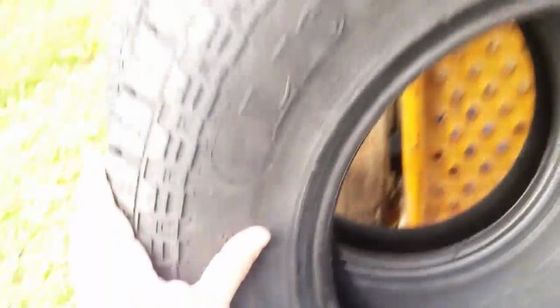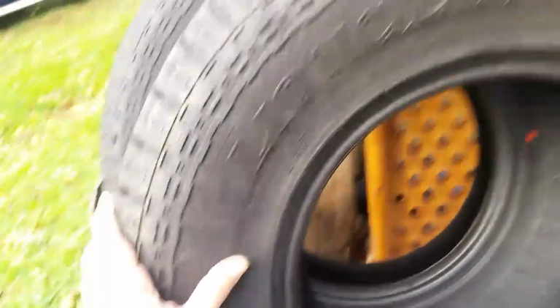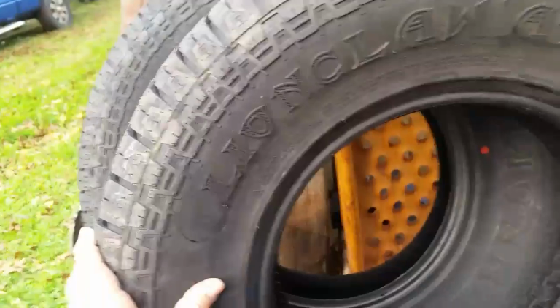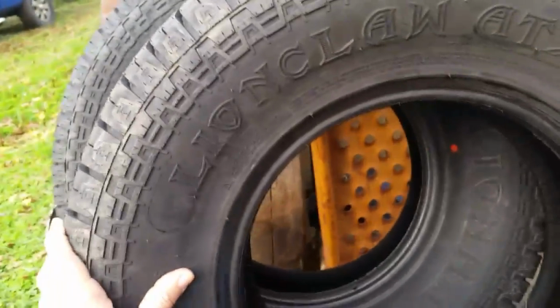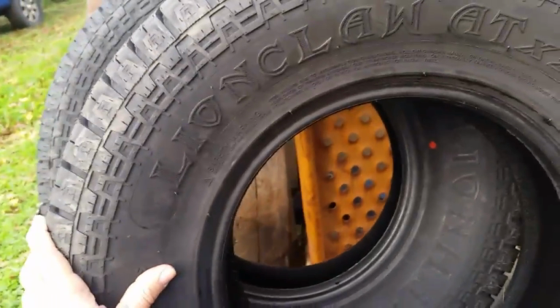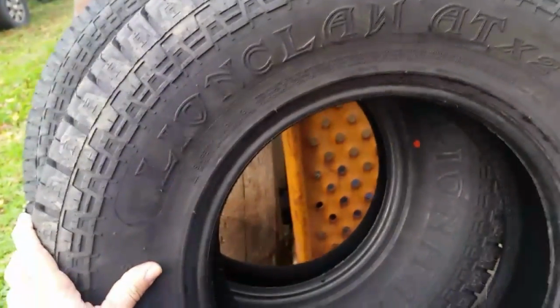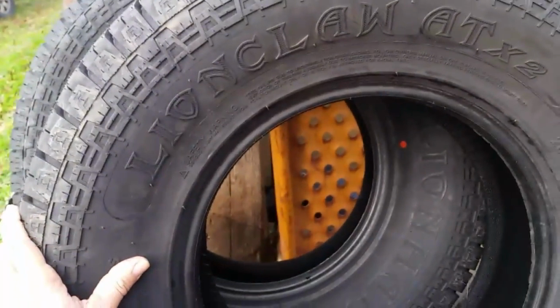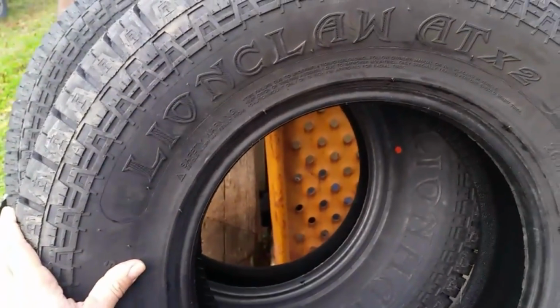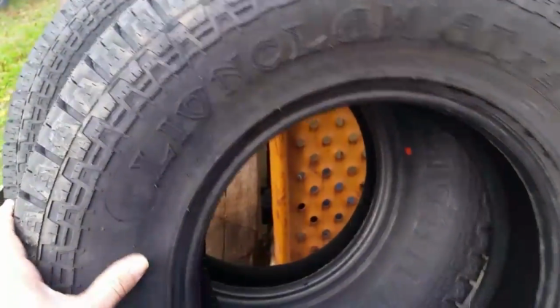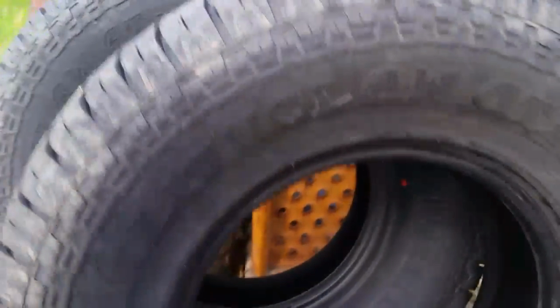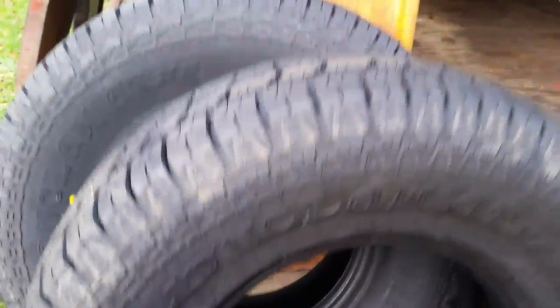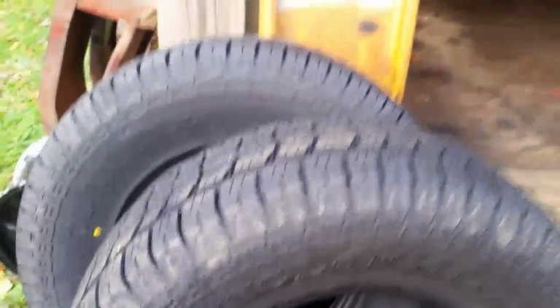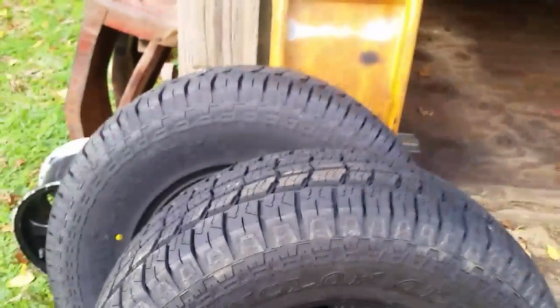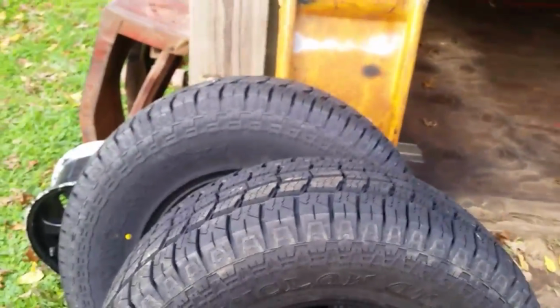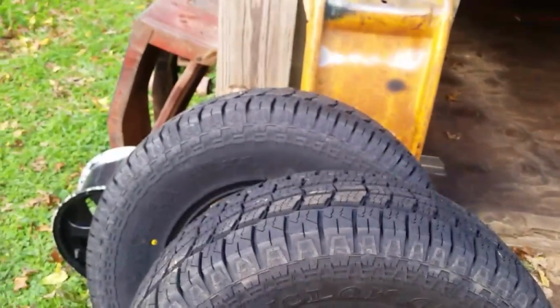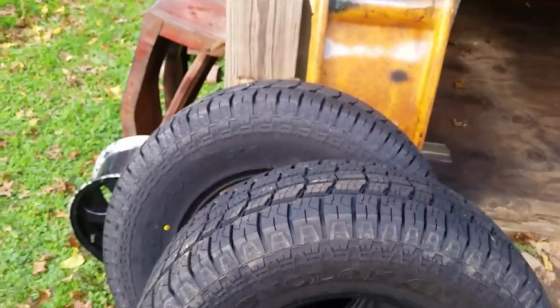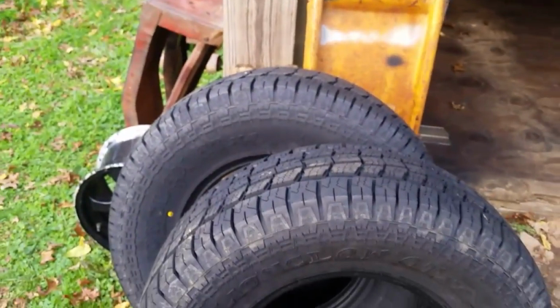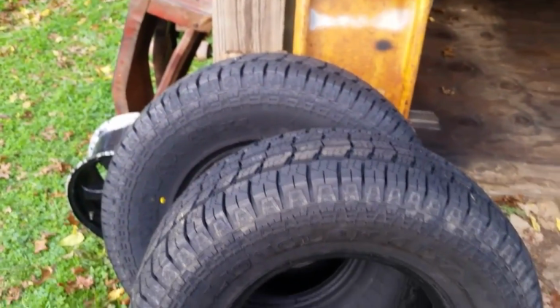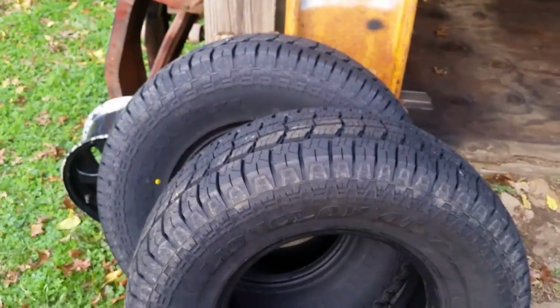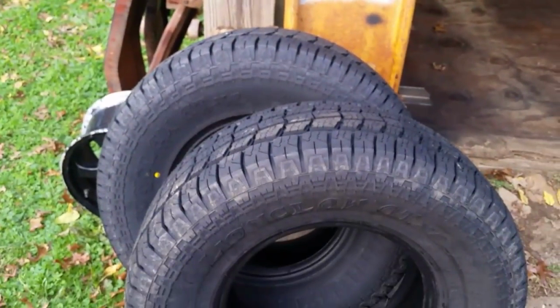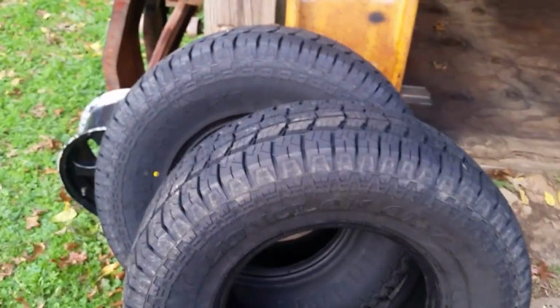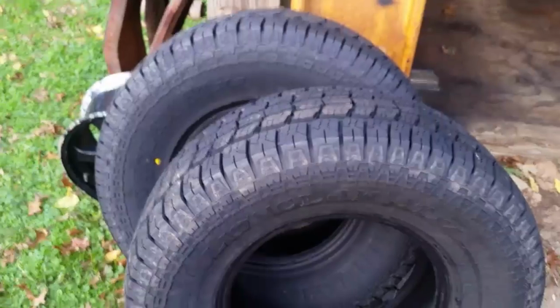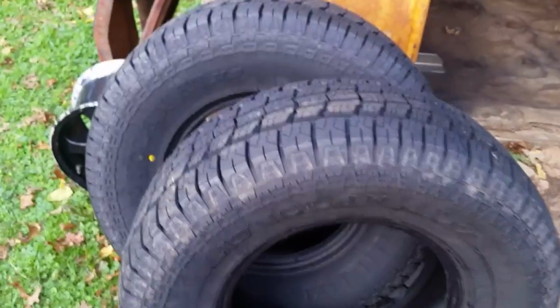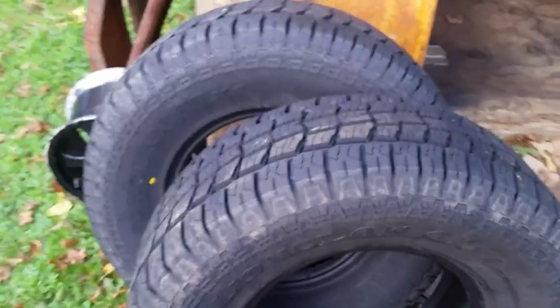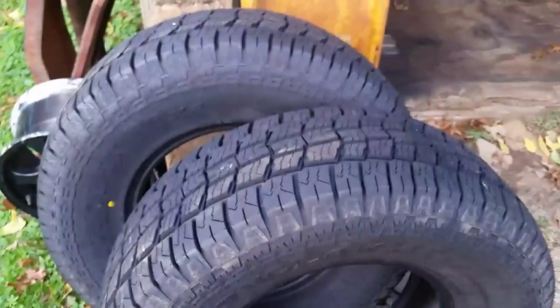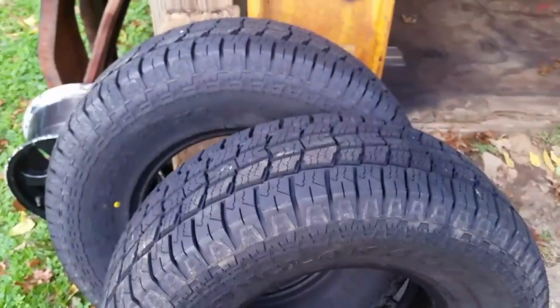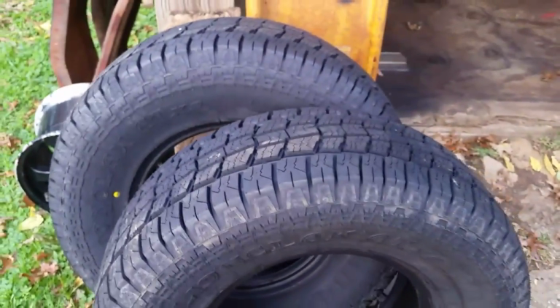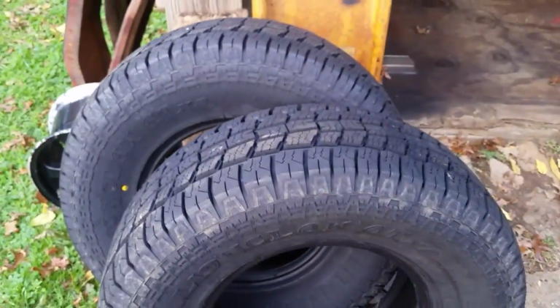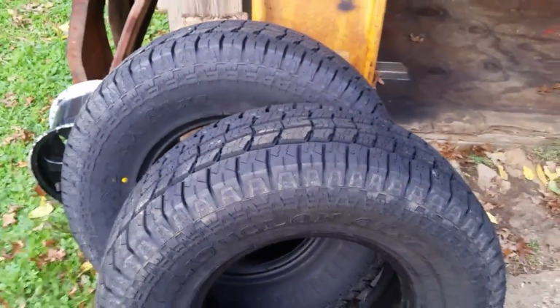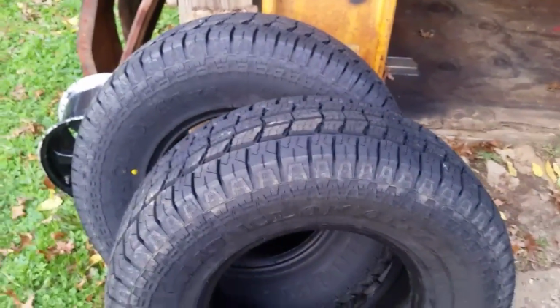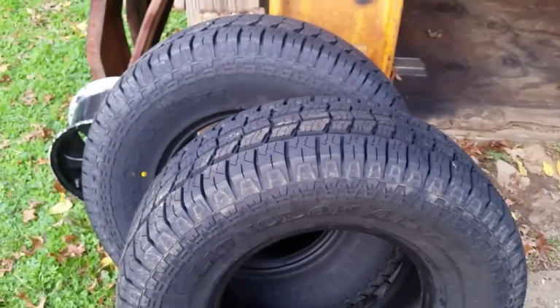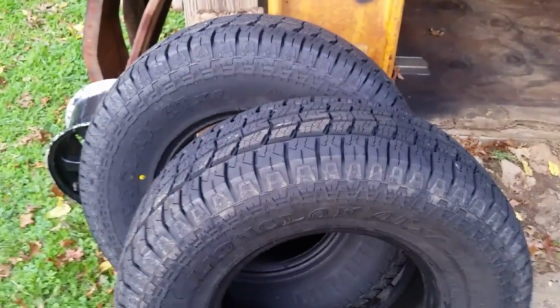I love the smell of new tires — smells like new rubber. All right, so that's about it guys. I'll see you back here a little bit later and give you an update on how I think these are.